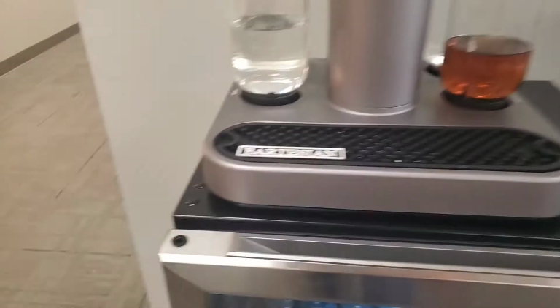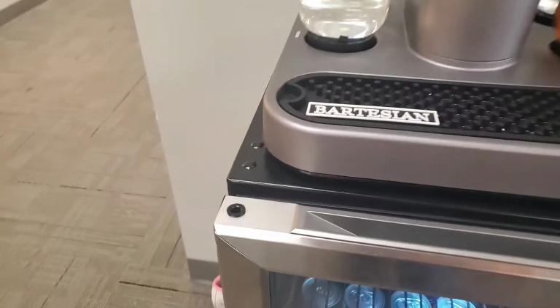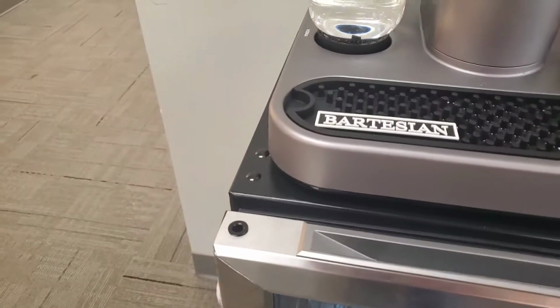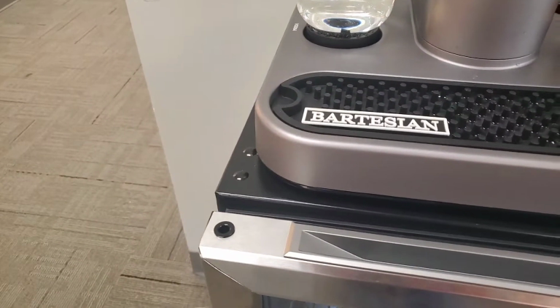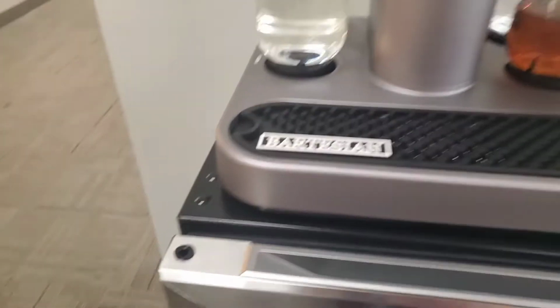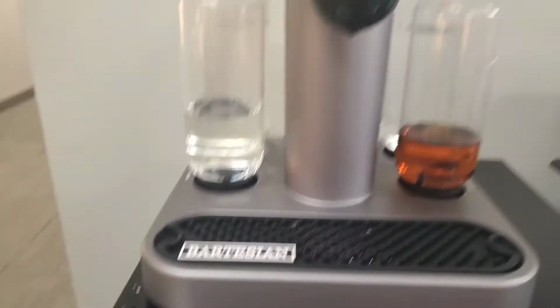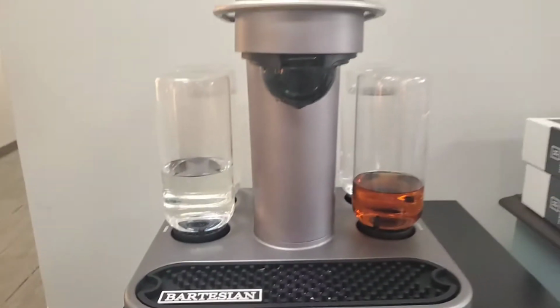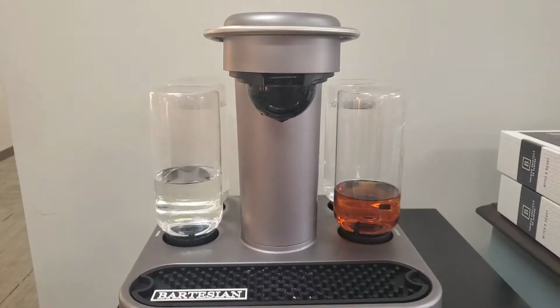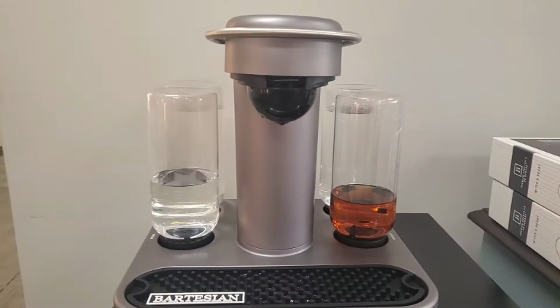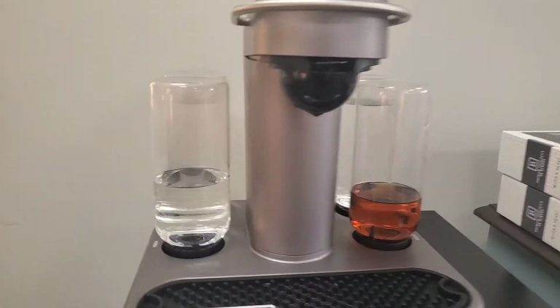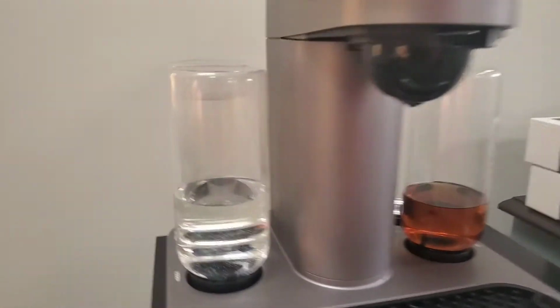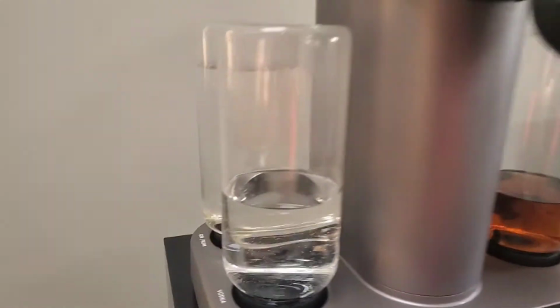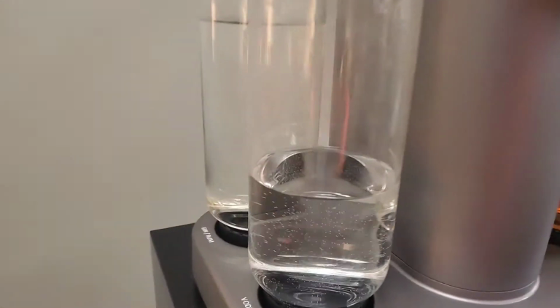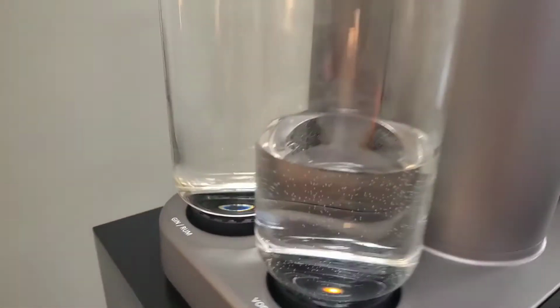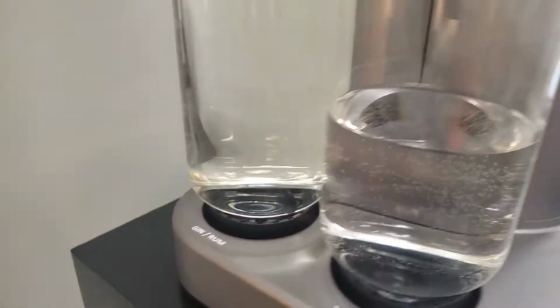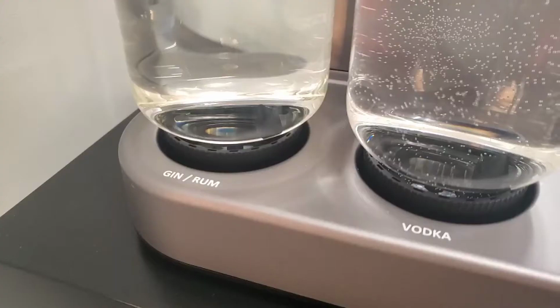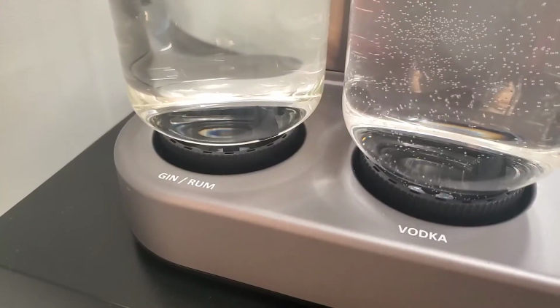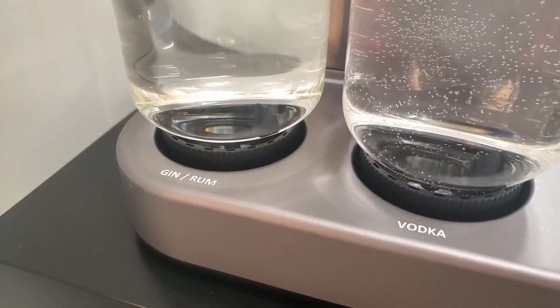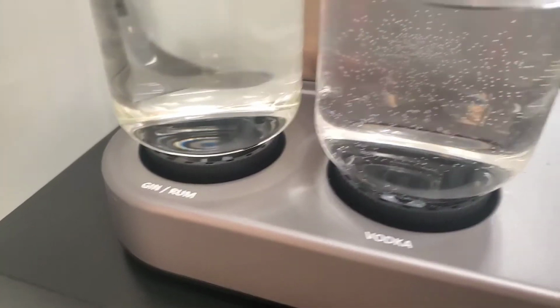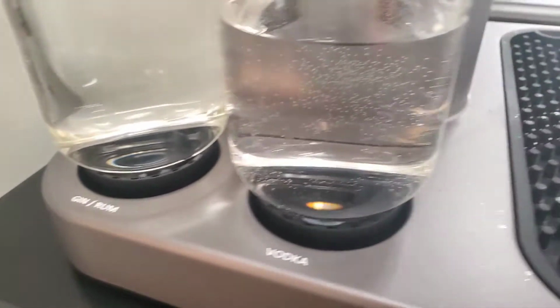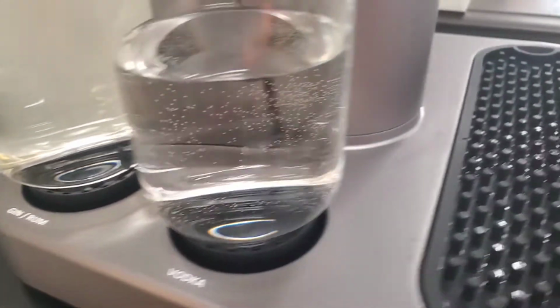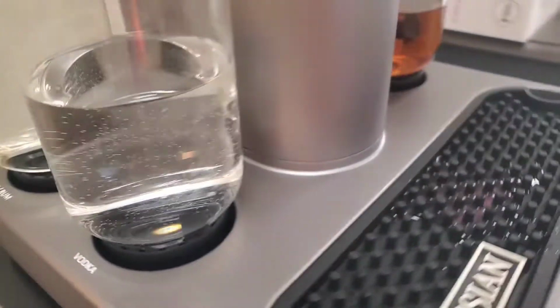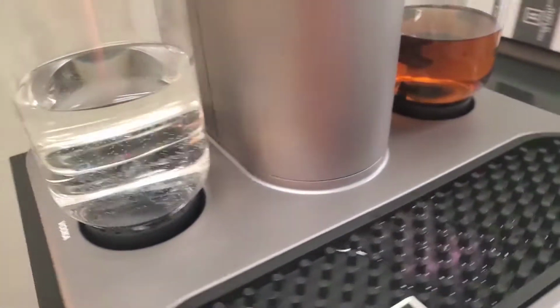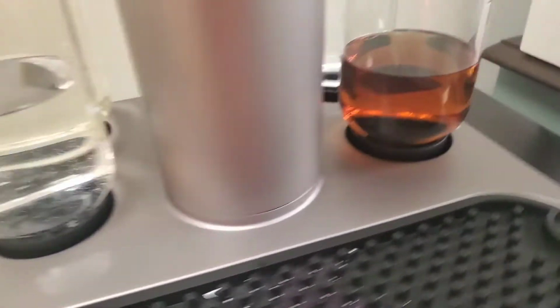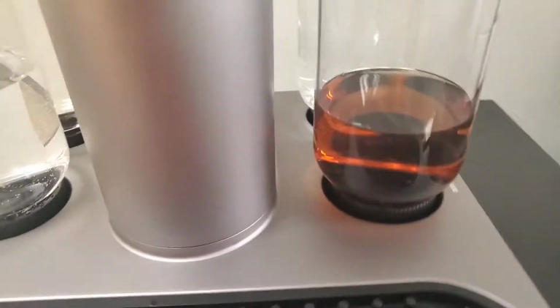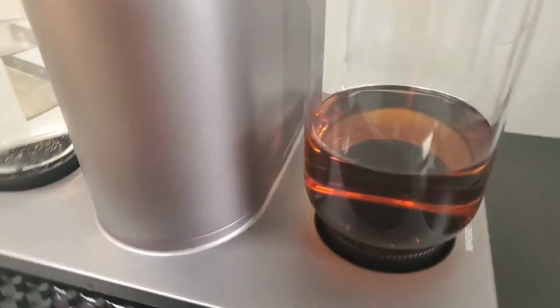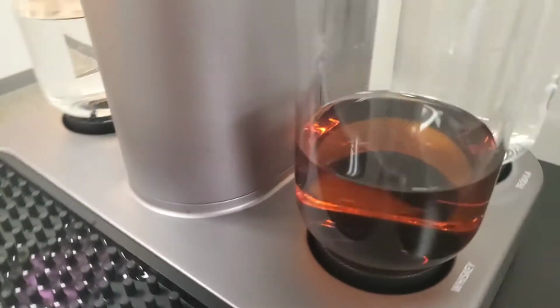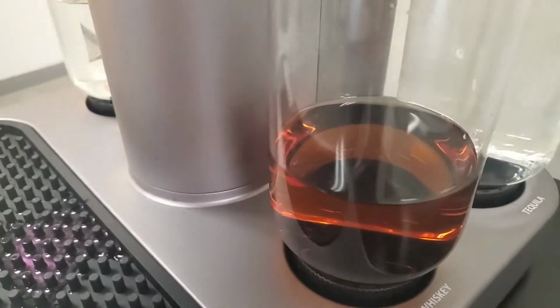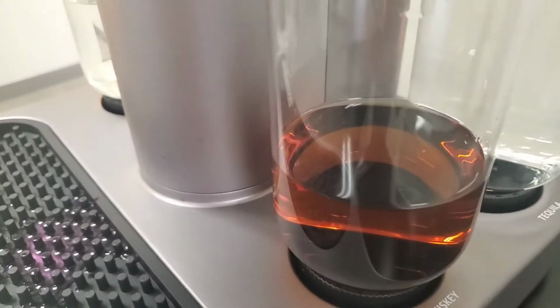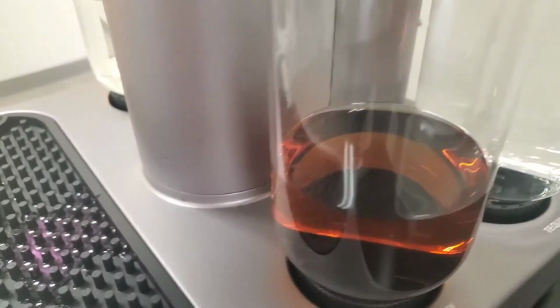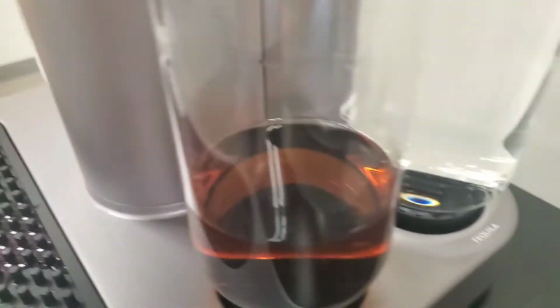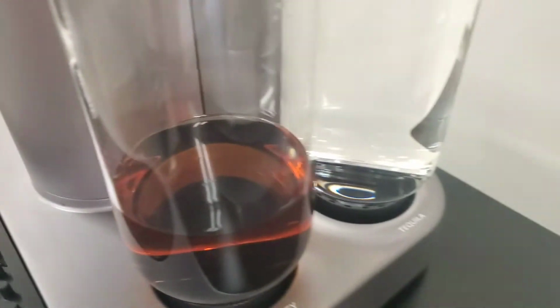The machine has been awesome. We have our rum, vodka, whiskey, and tequila.